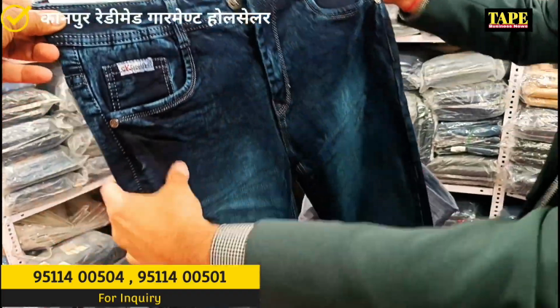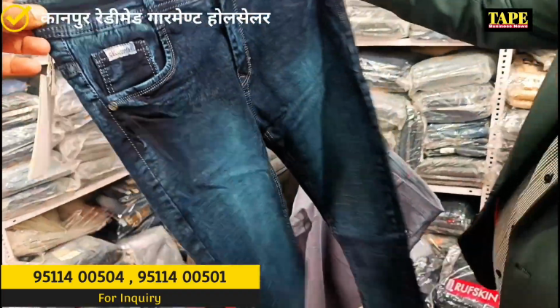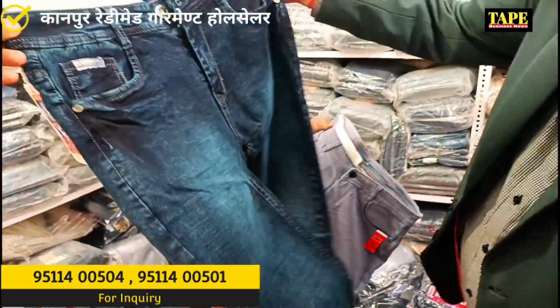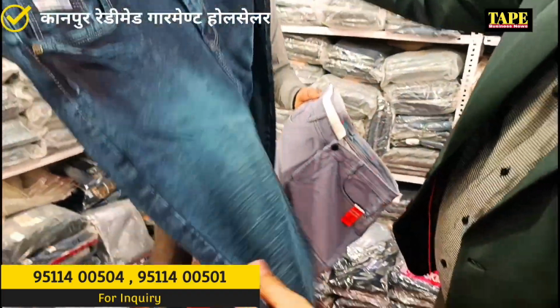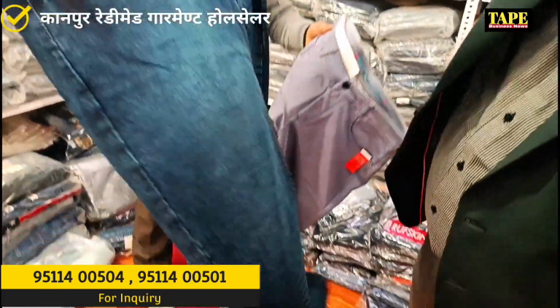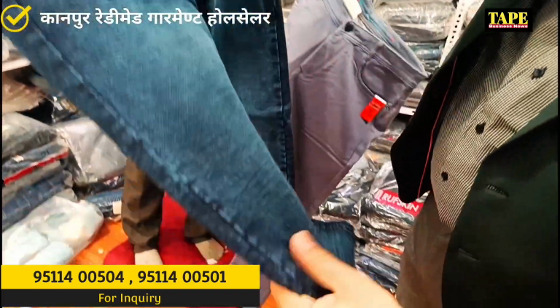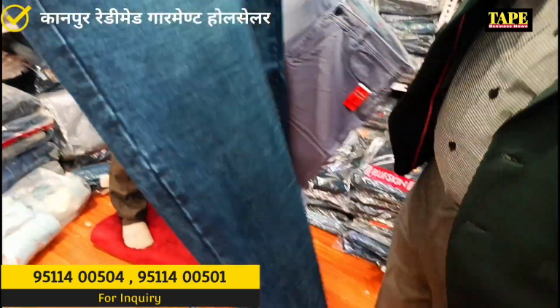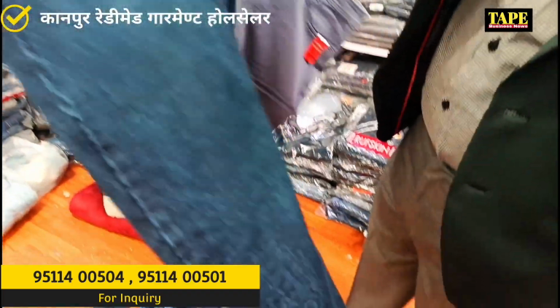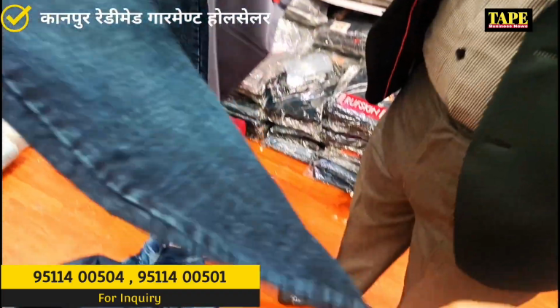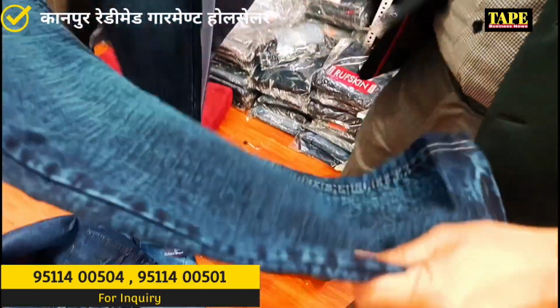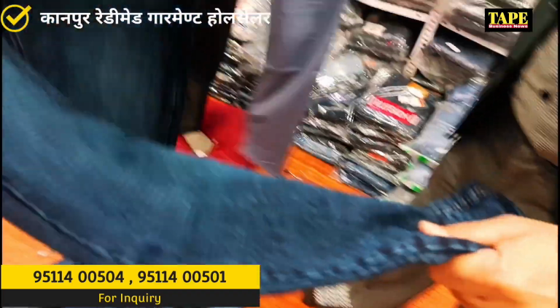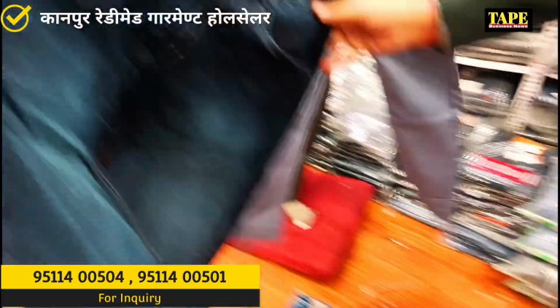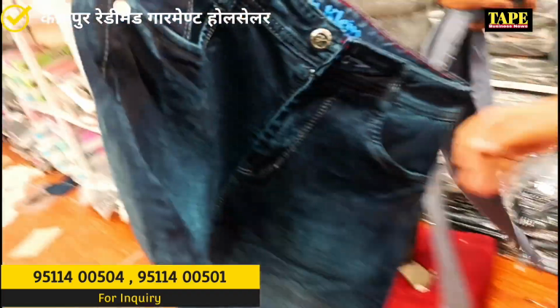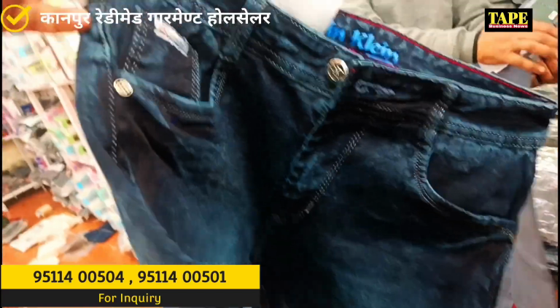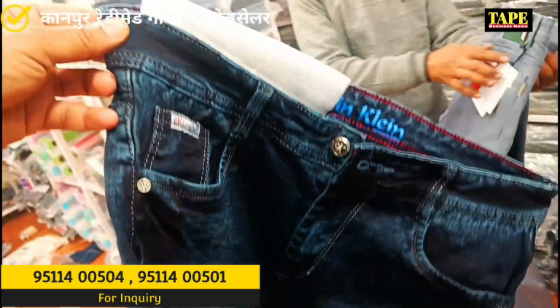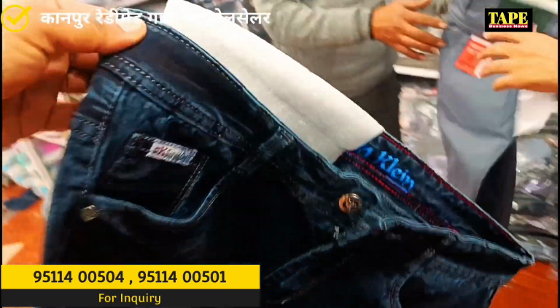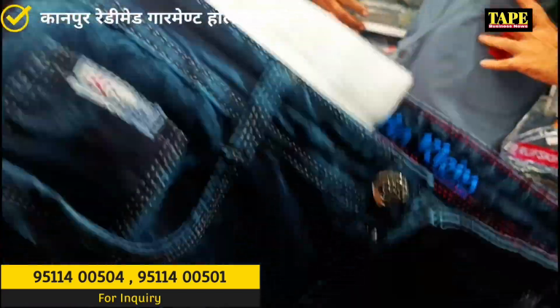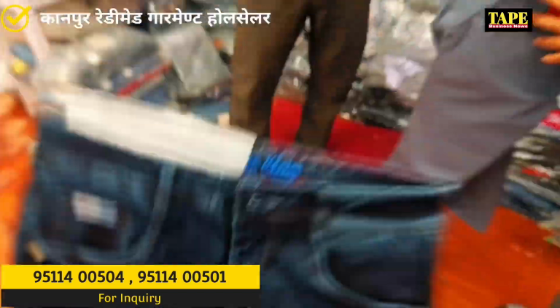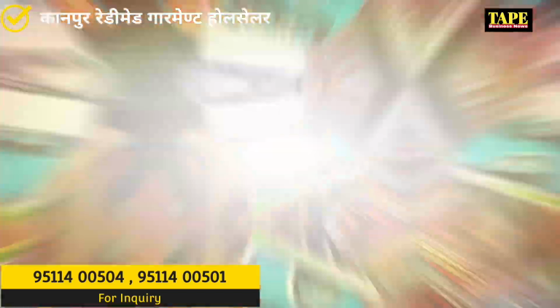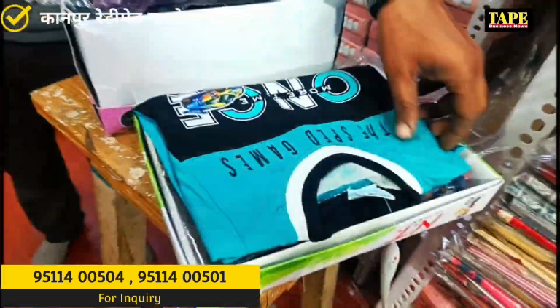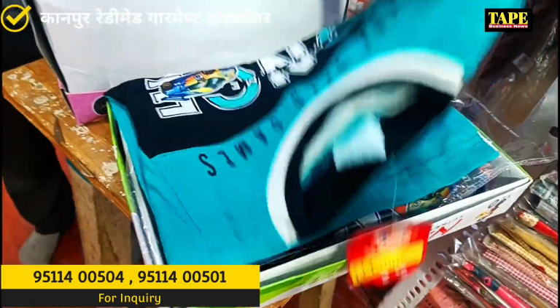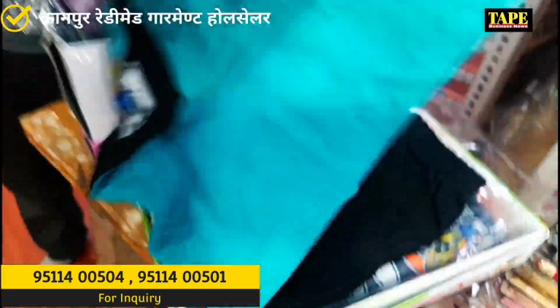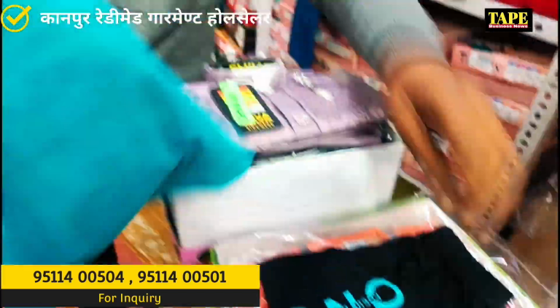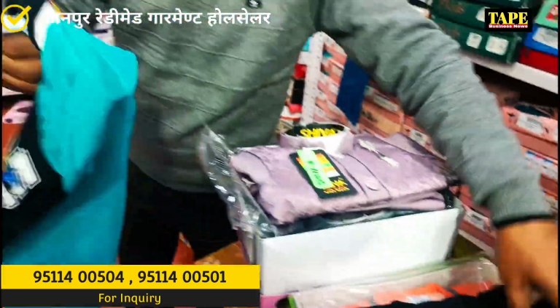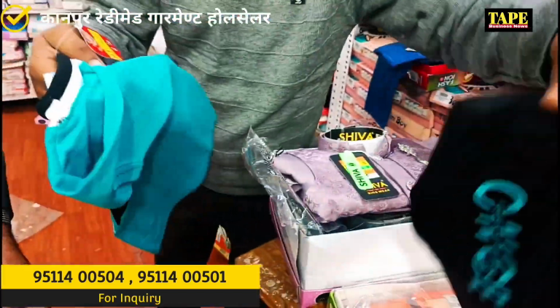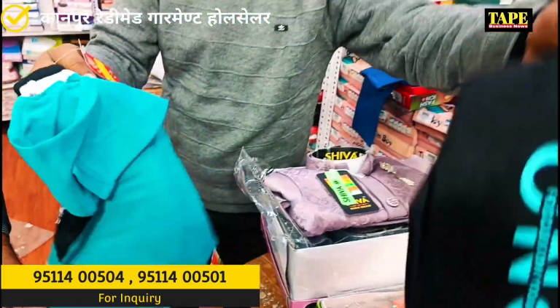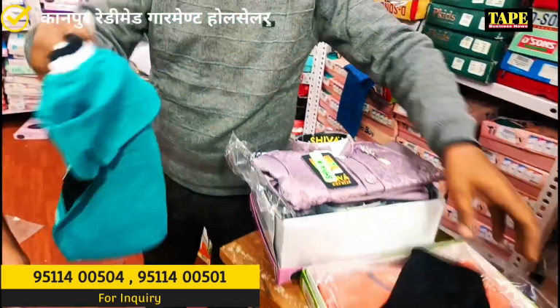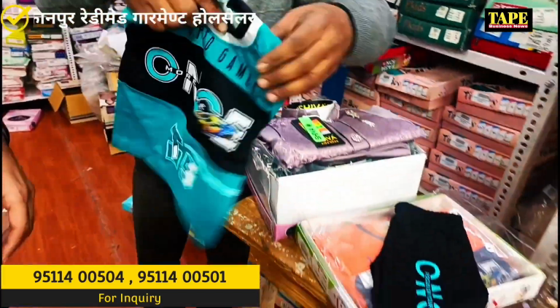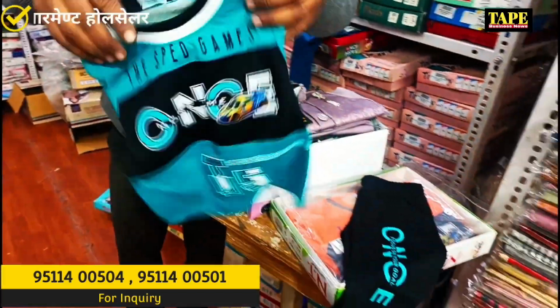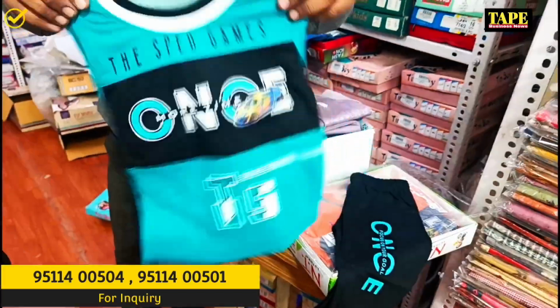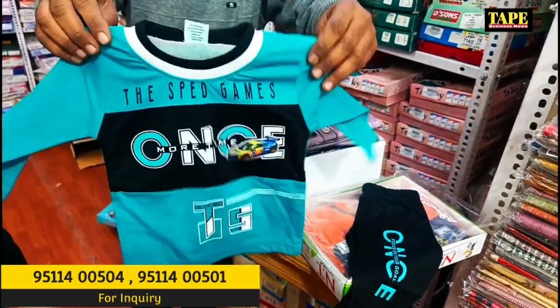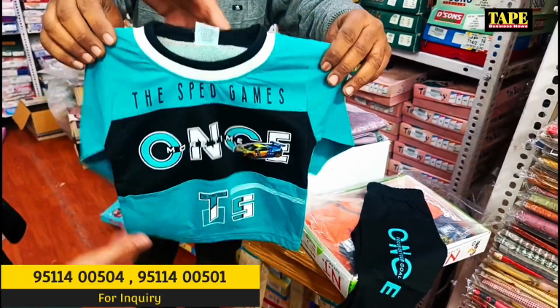I don't understand it. I'm always talking about washing. Let's open it. It's a hosiery product — it's a hosiery dress.